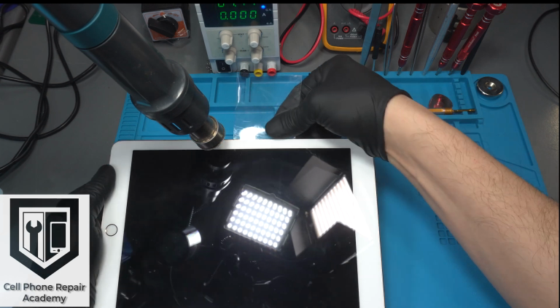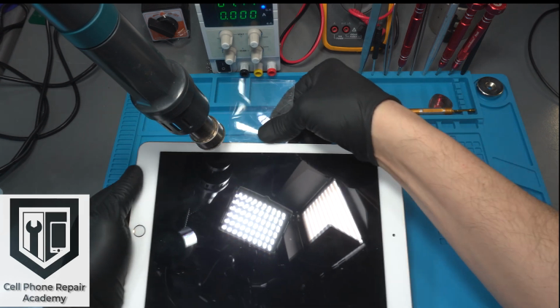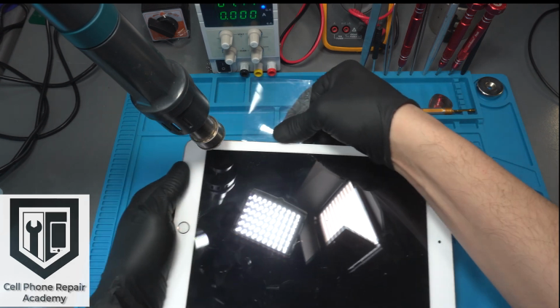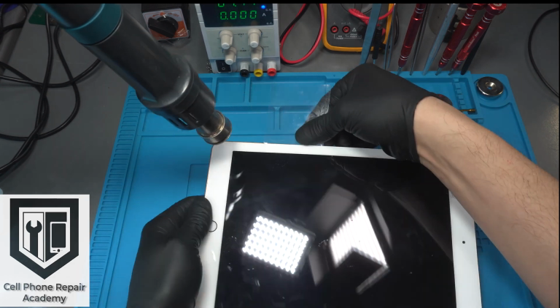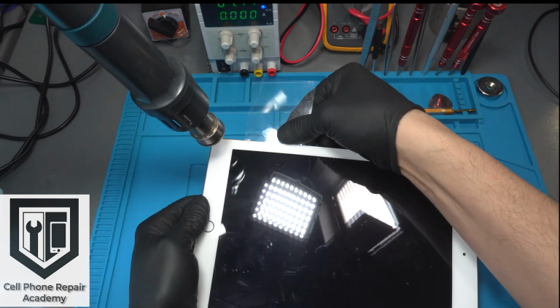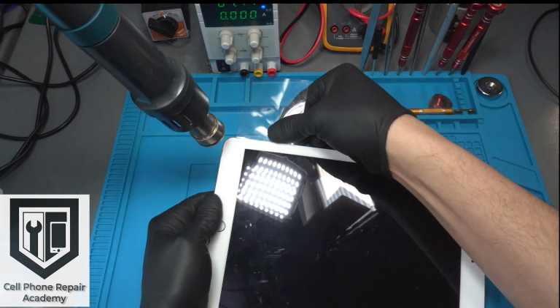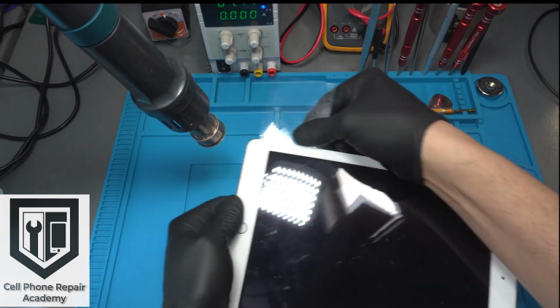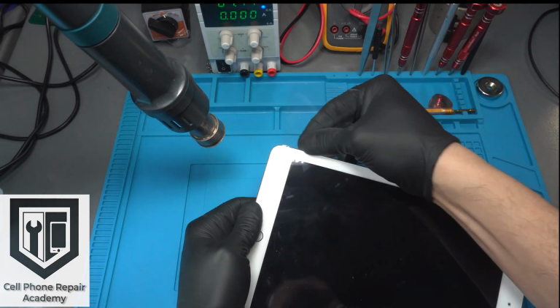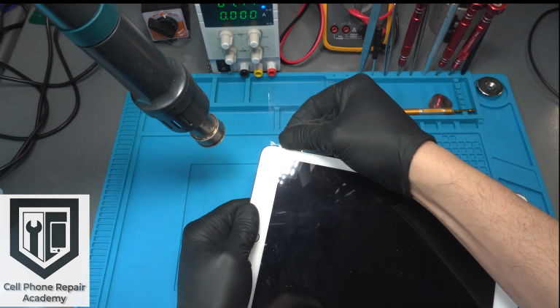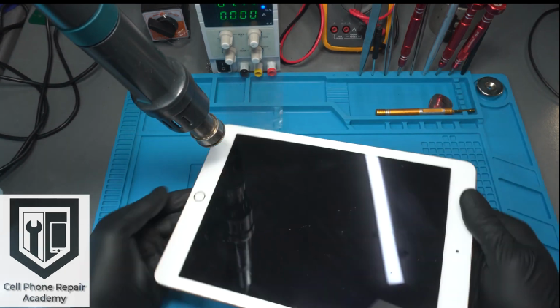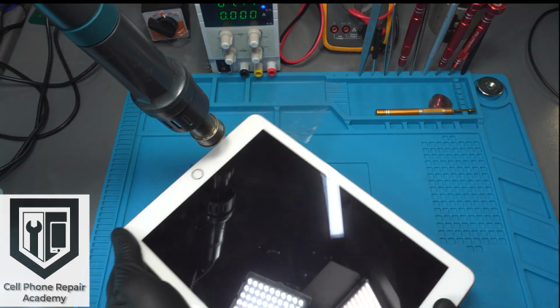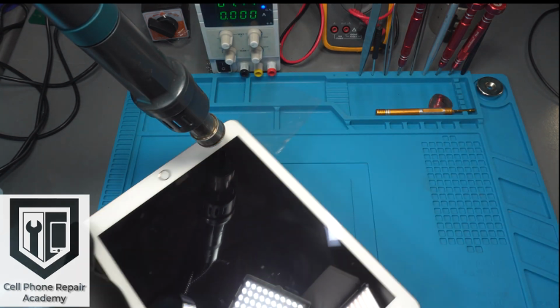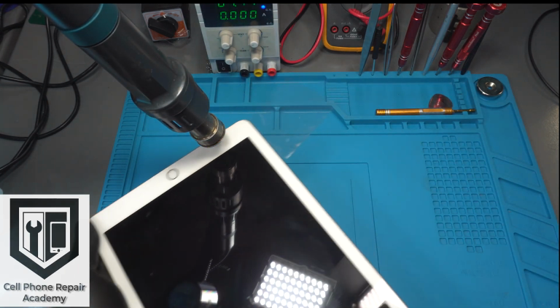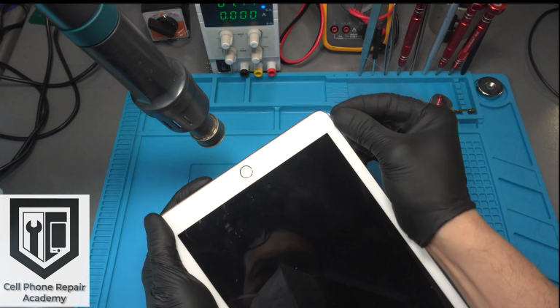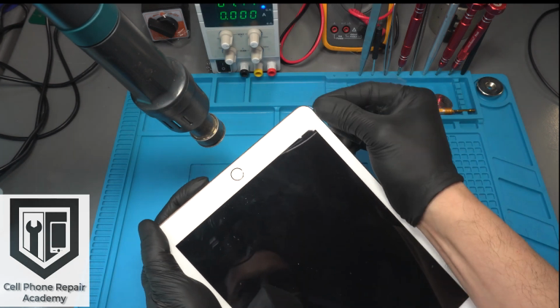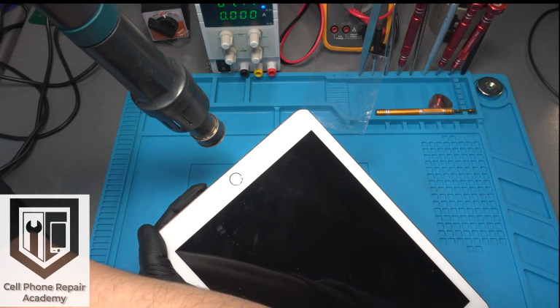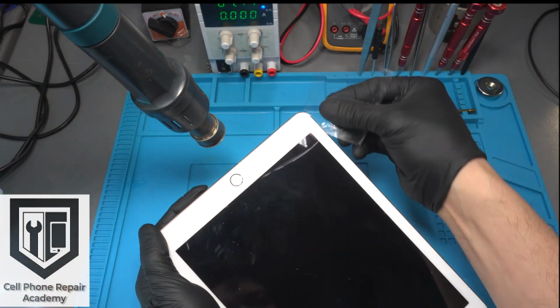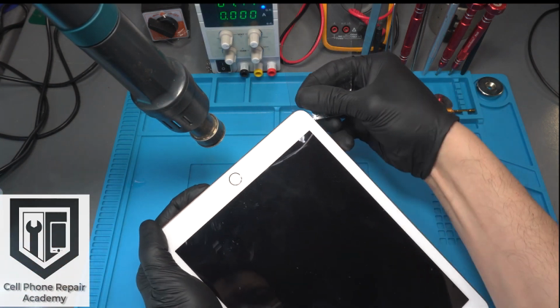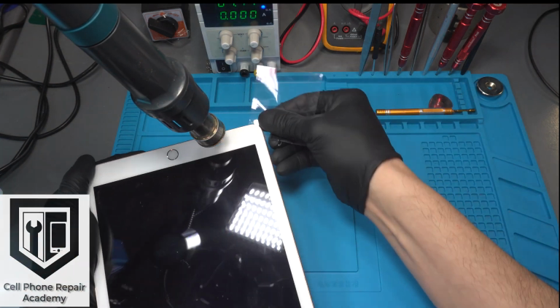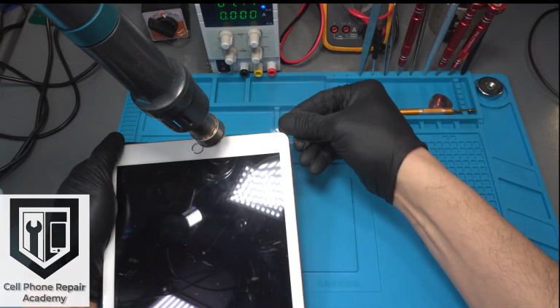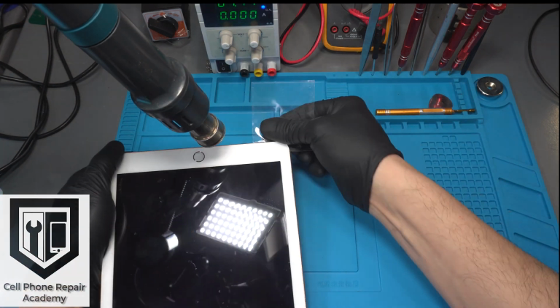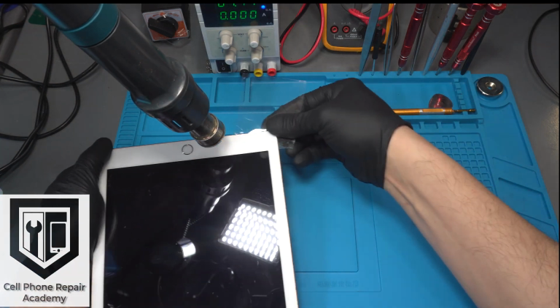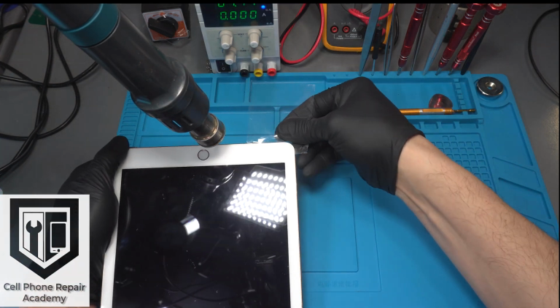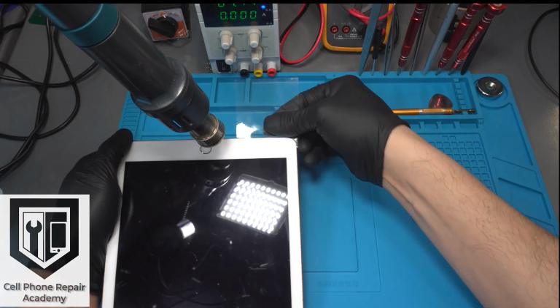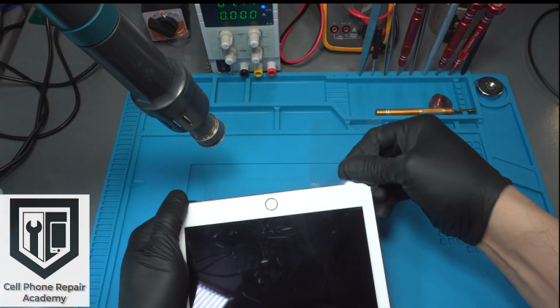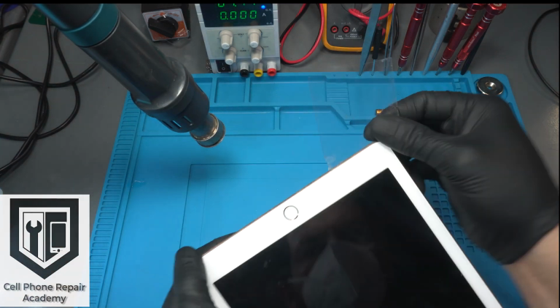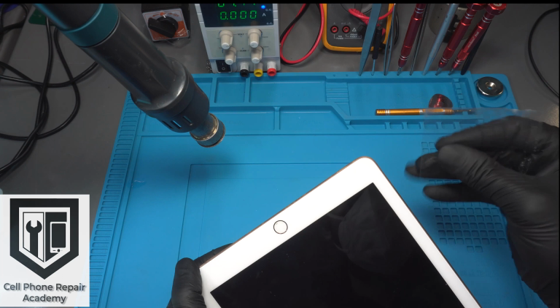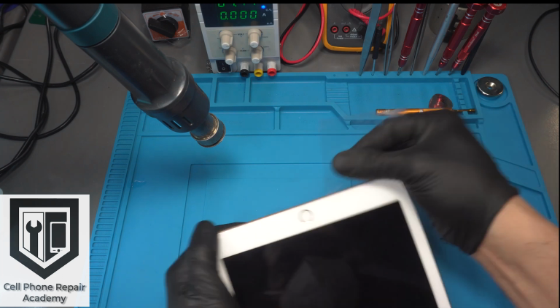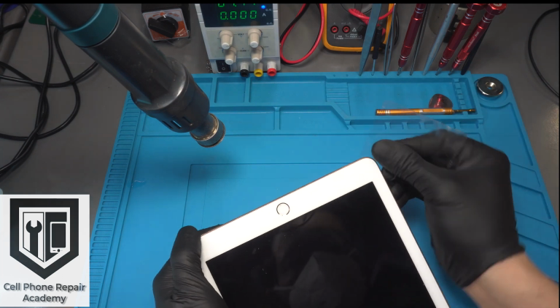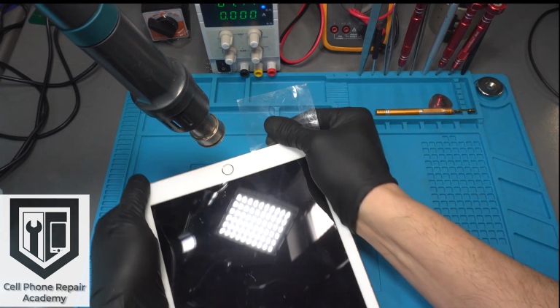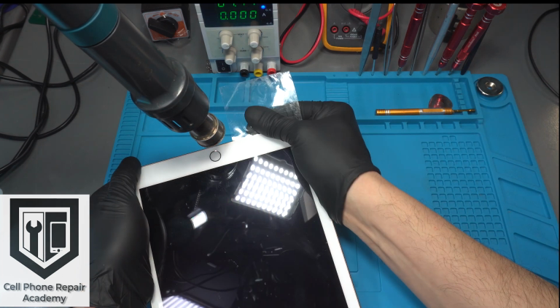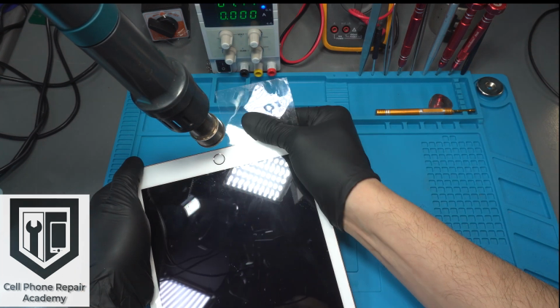Once we turn the corner and are close to the home button, we stop. It's very important to take note: on the right side of the home button is a flex cable. If we insert the film too deep in this area, we will damage it.